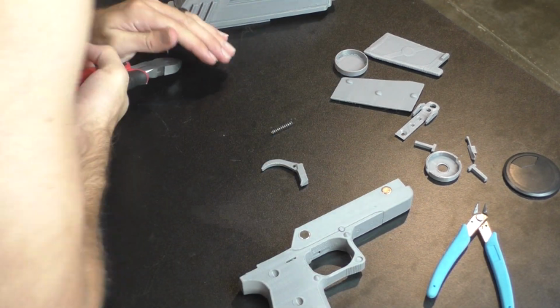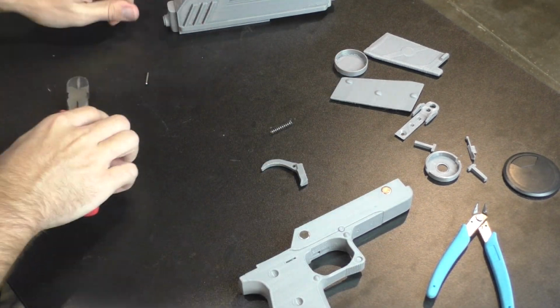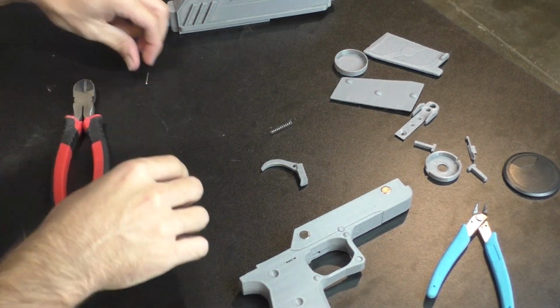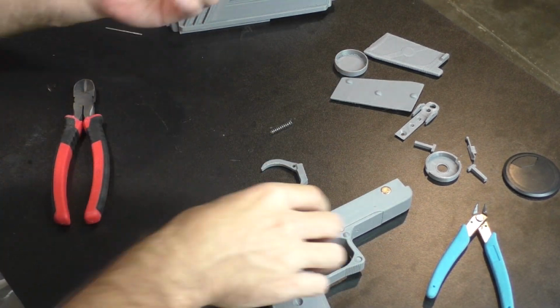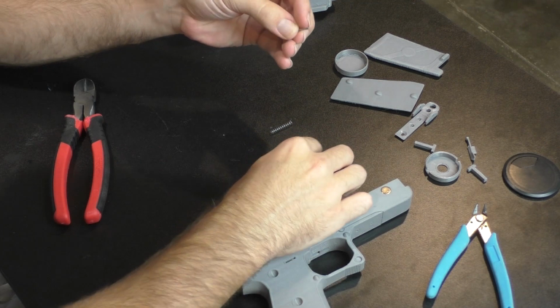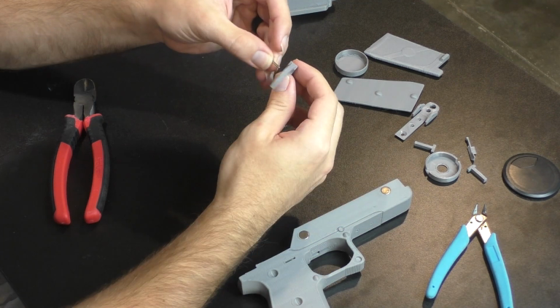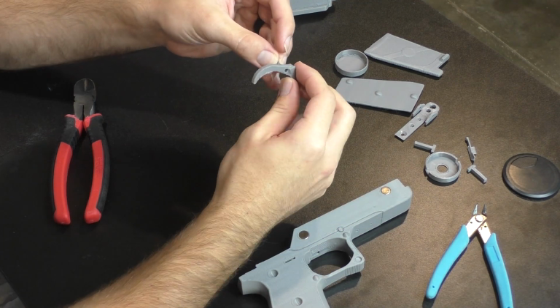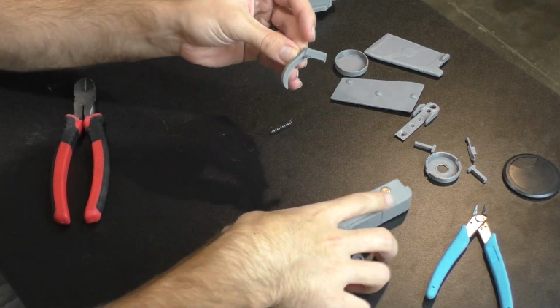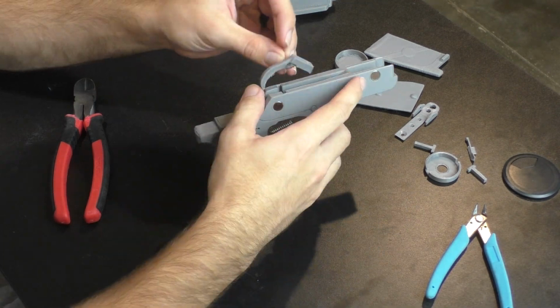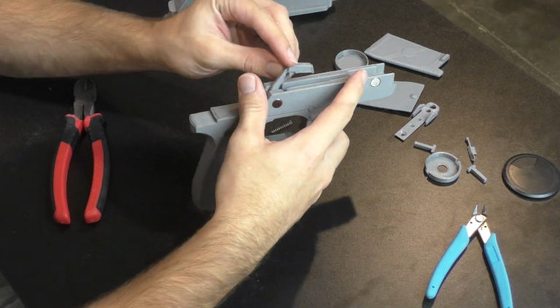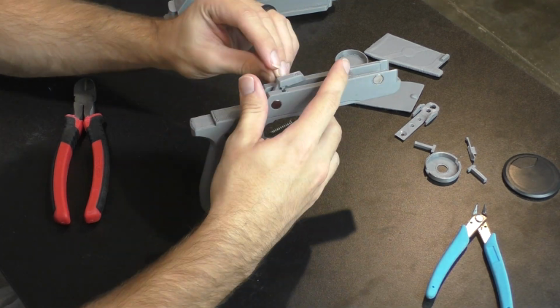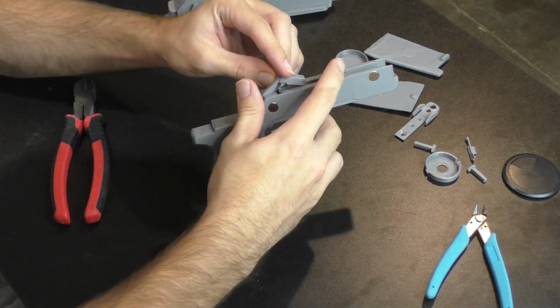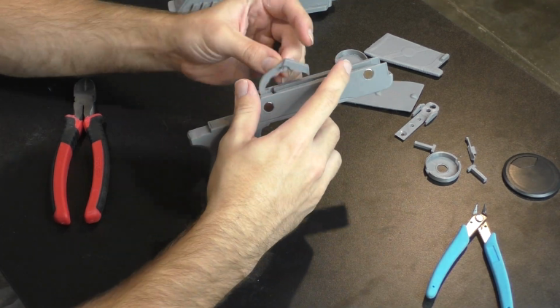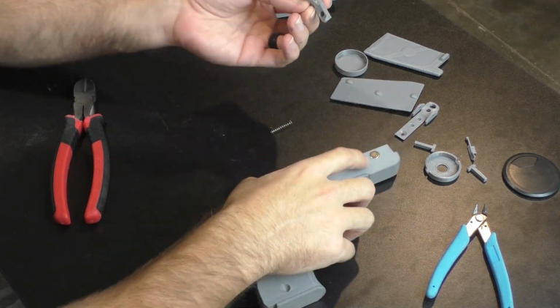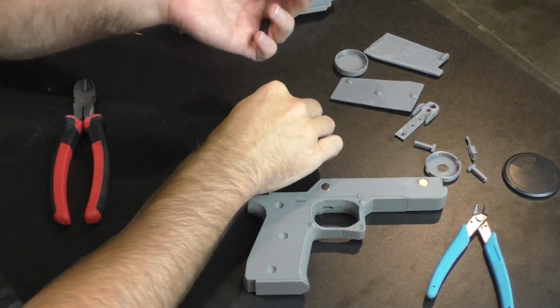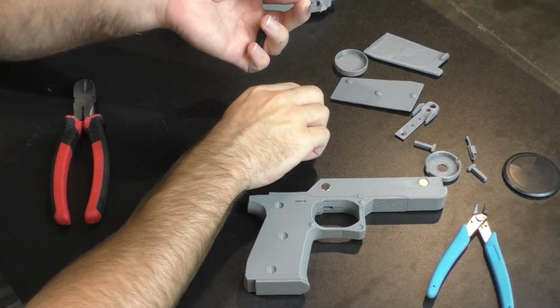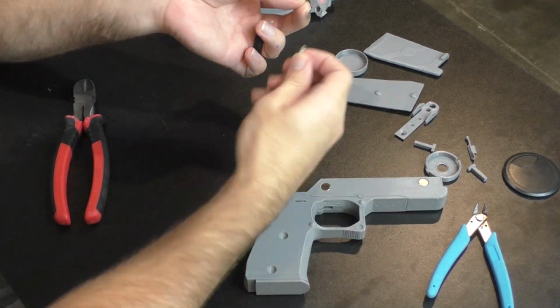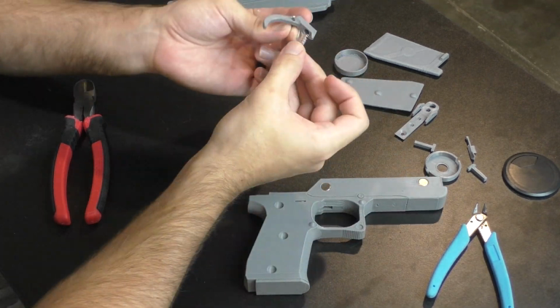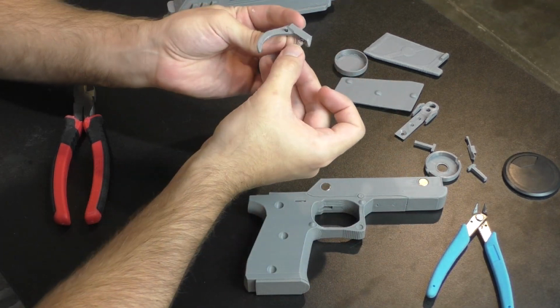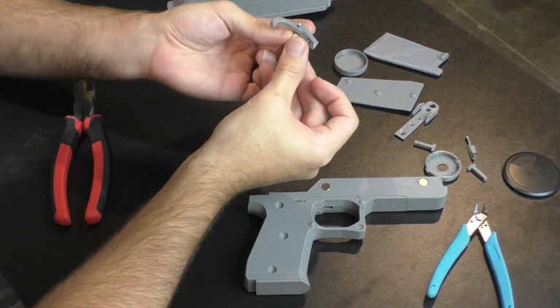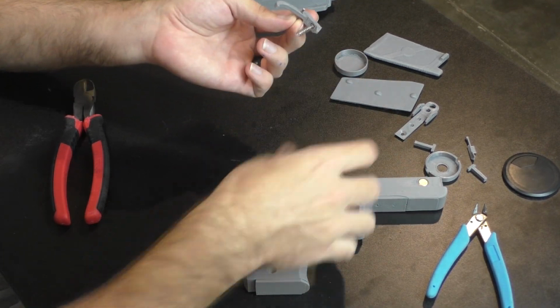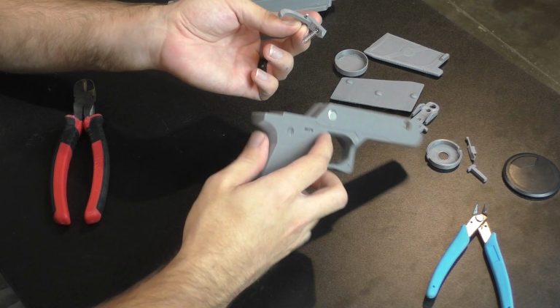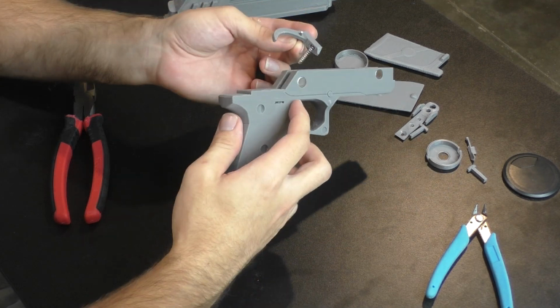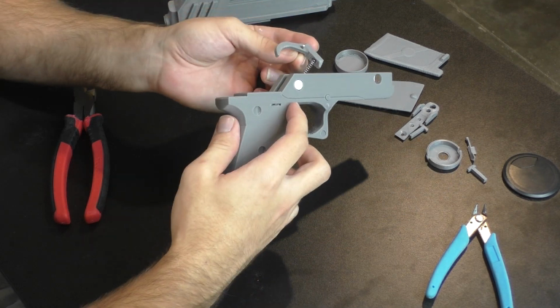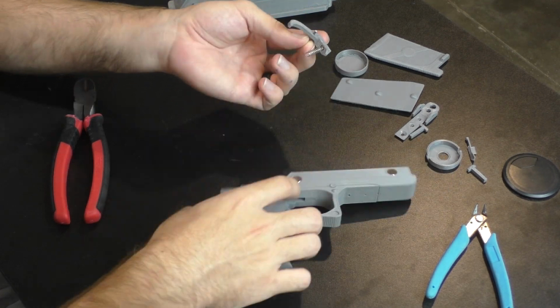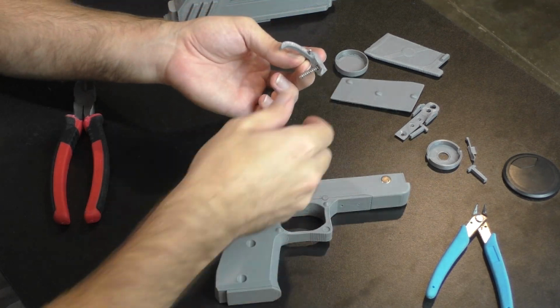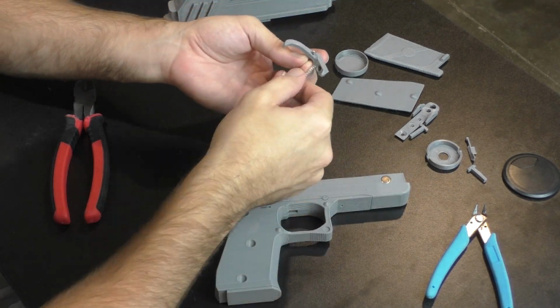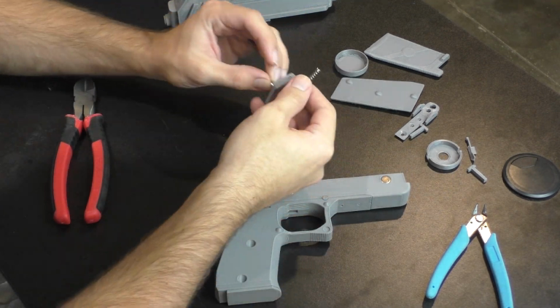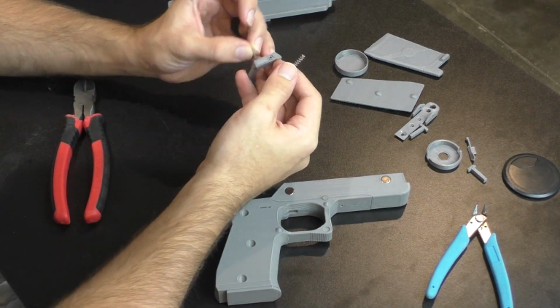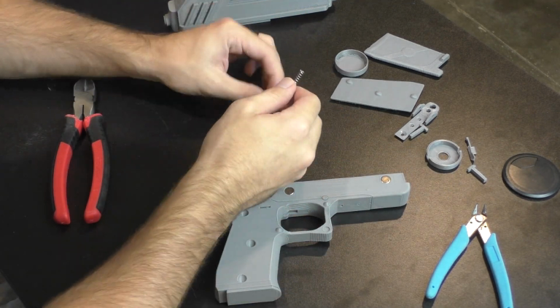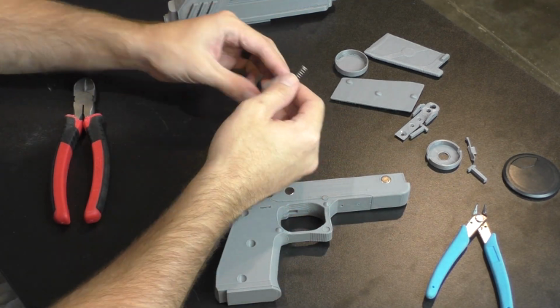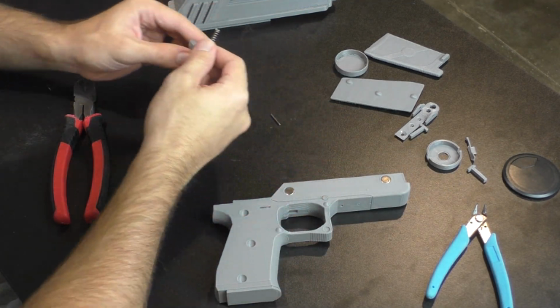This rod is going to fit through the hole inside the little trigger mechanism here — this is the axis that the trigger will swing on. First I'm just going to cut it to length; it should fit in the little cutout channel right above the trigger hole.